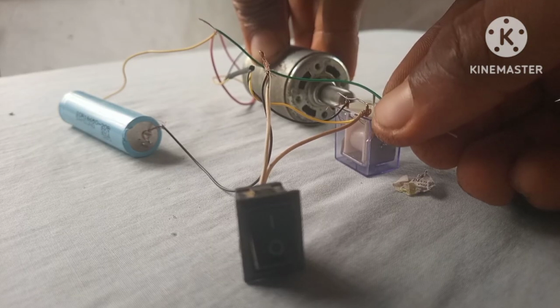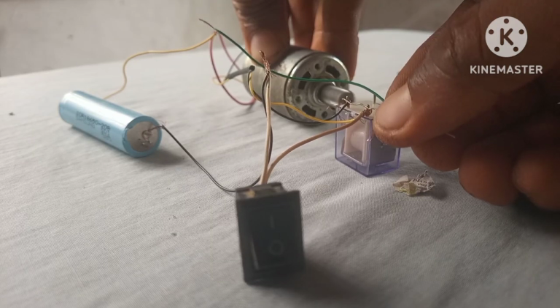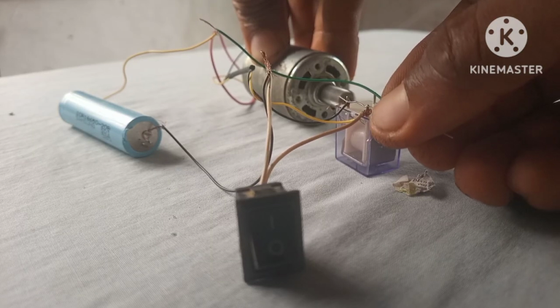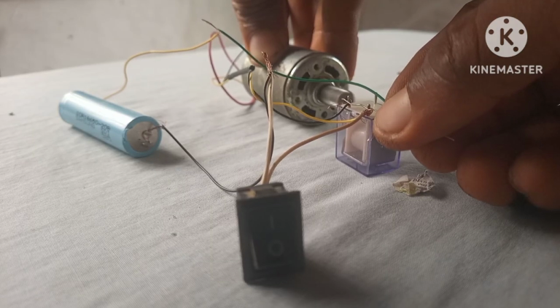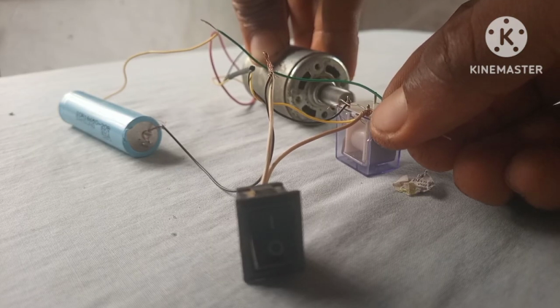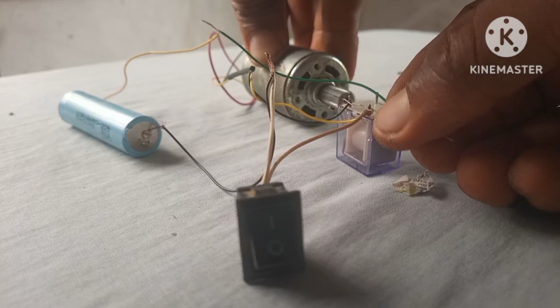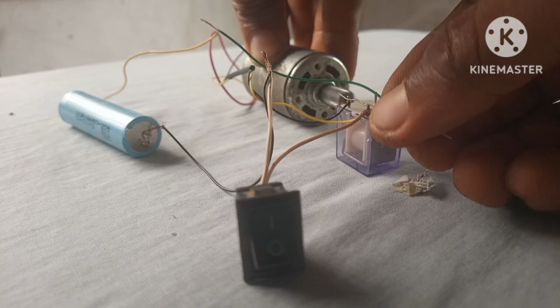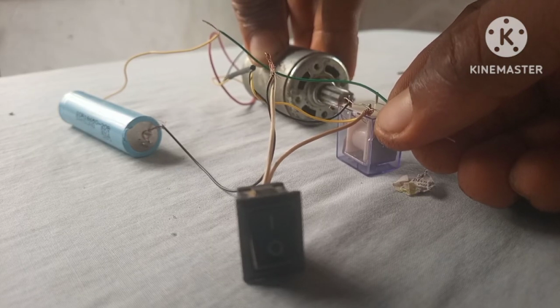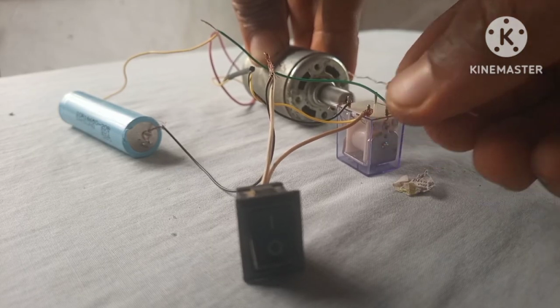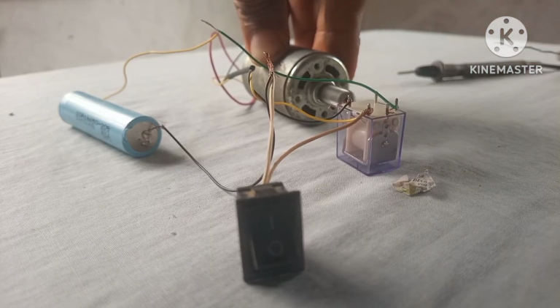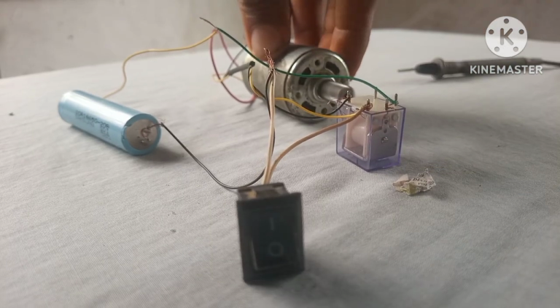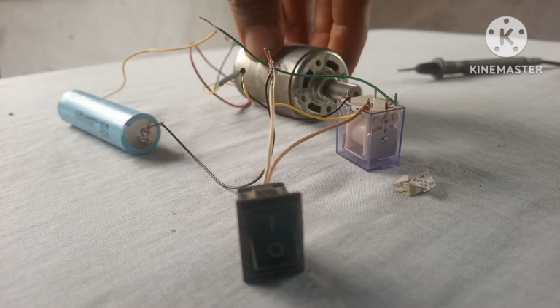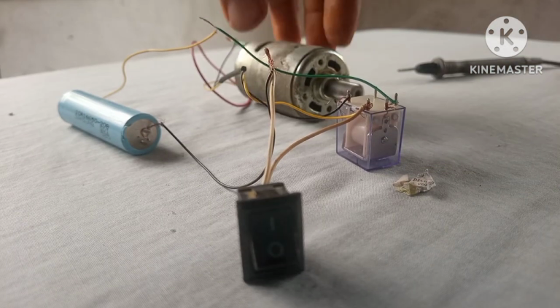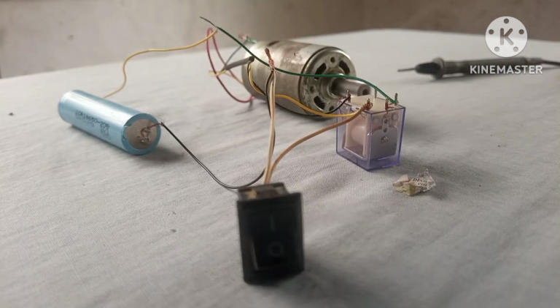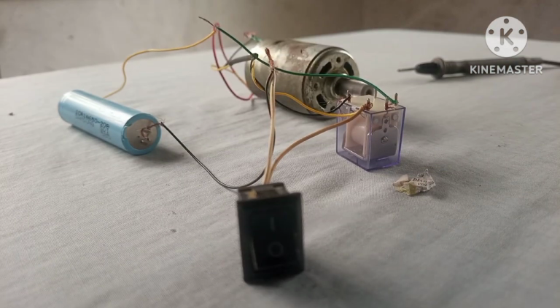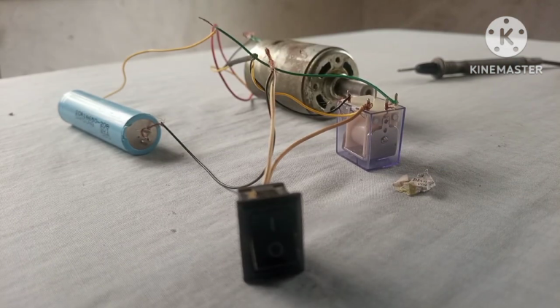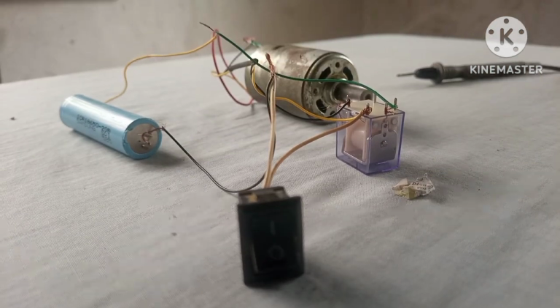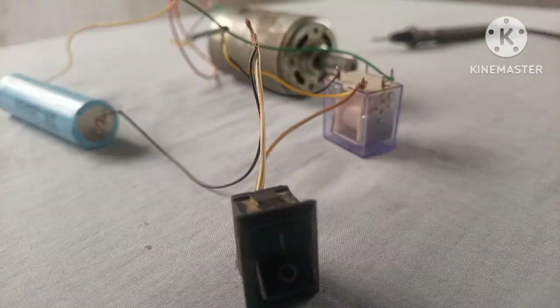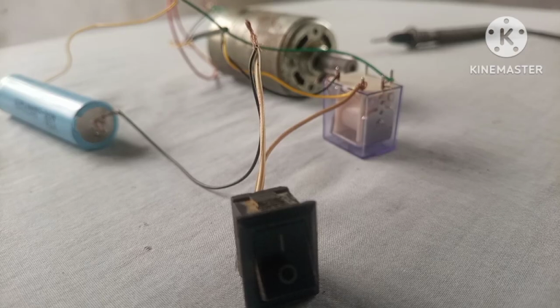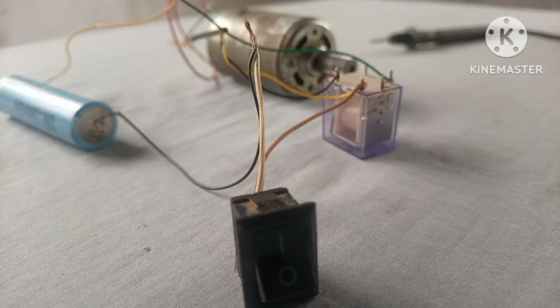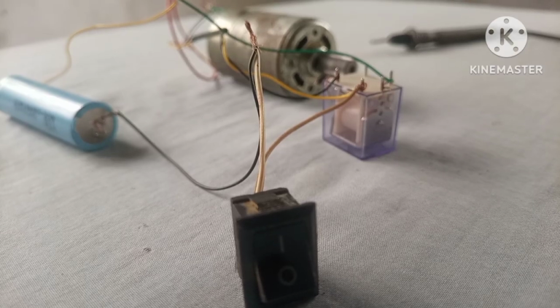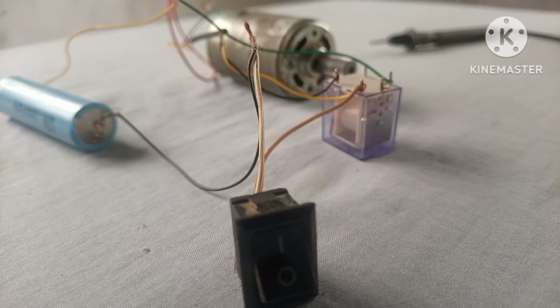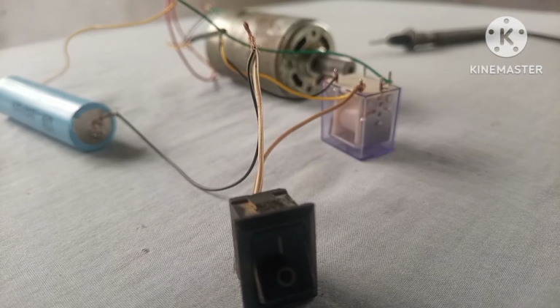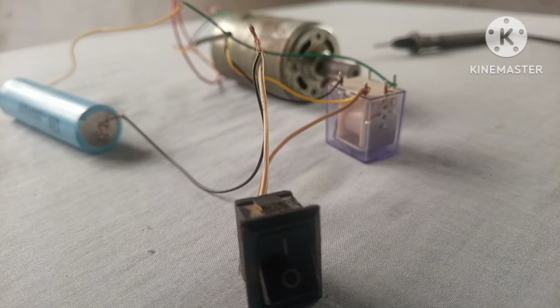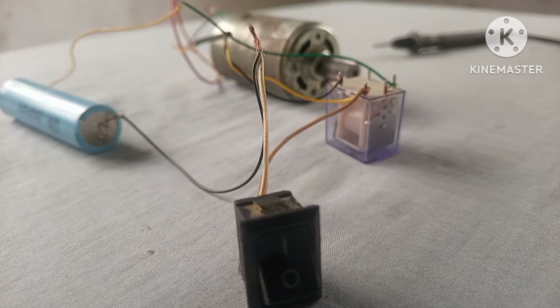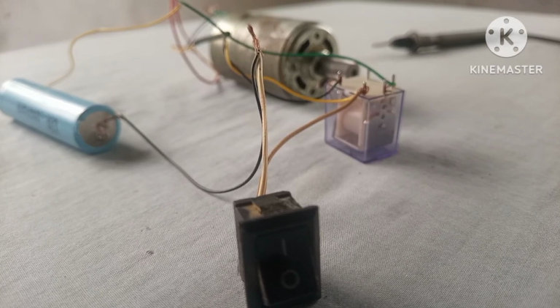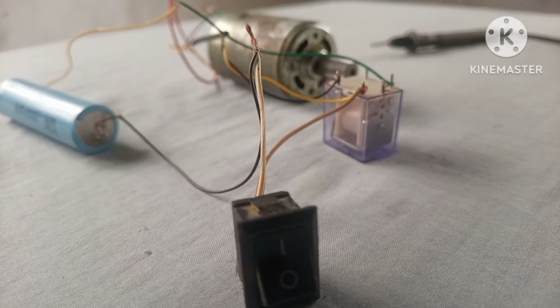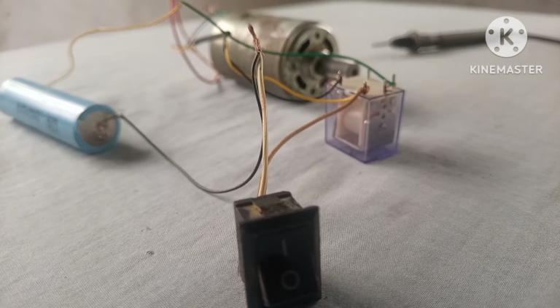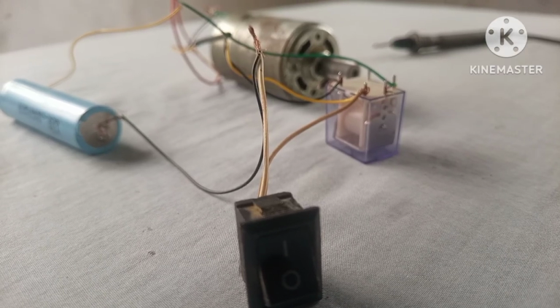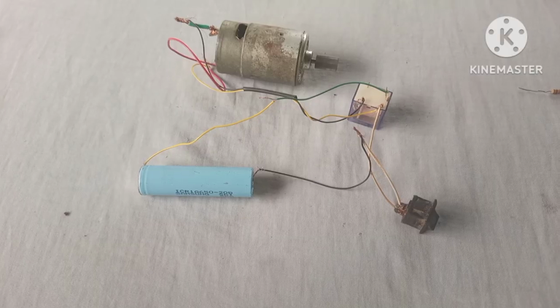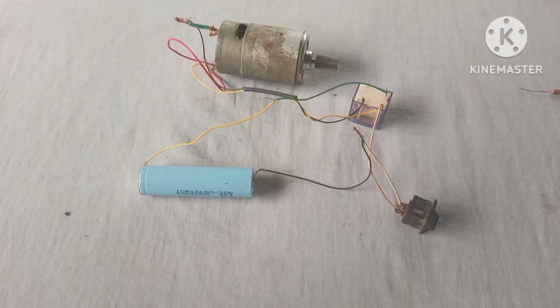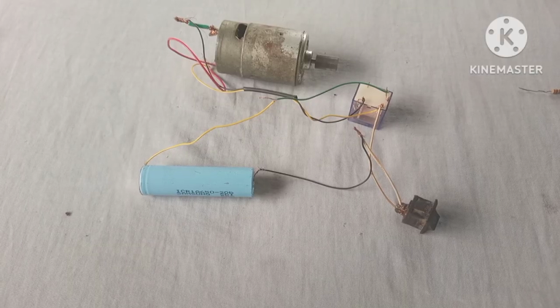This circuit works very well with a 3-volt battery and it outputs the voltage as well. Let's test and see if it actually shuts down when the battery is low.